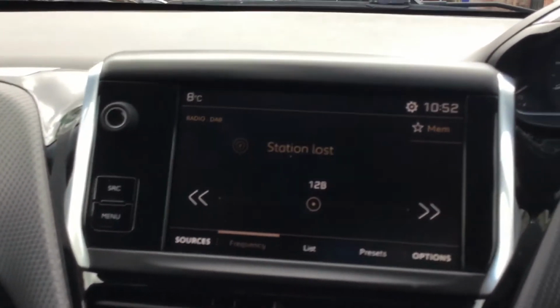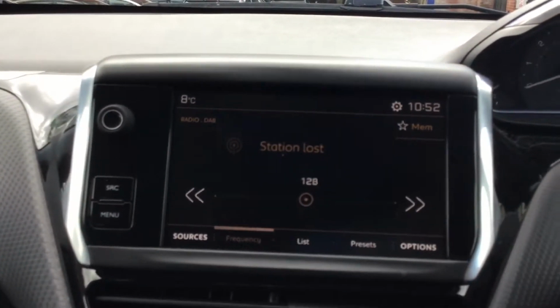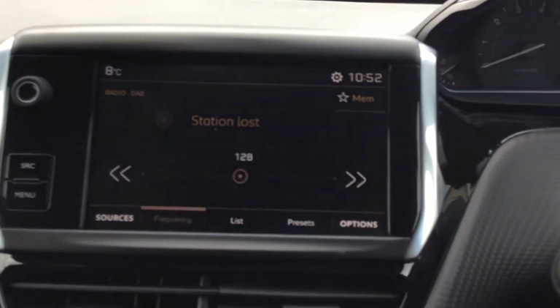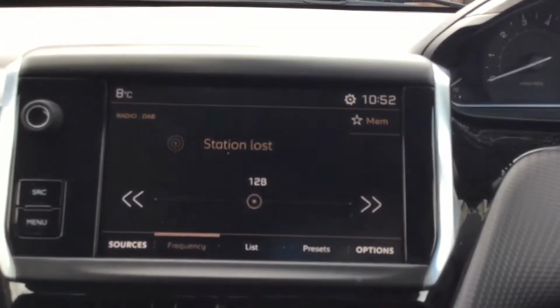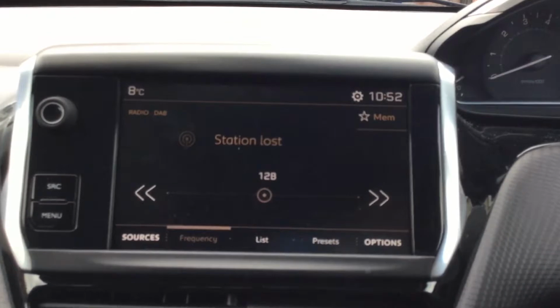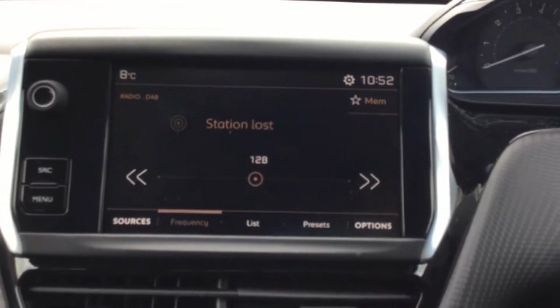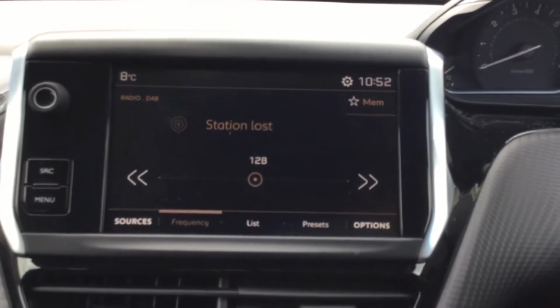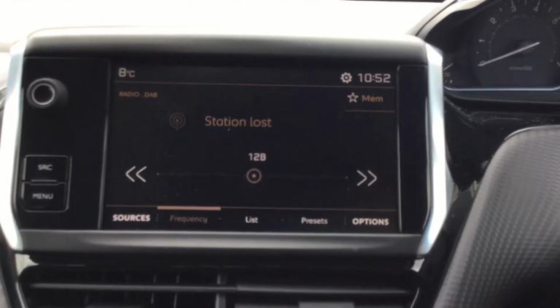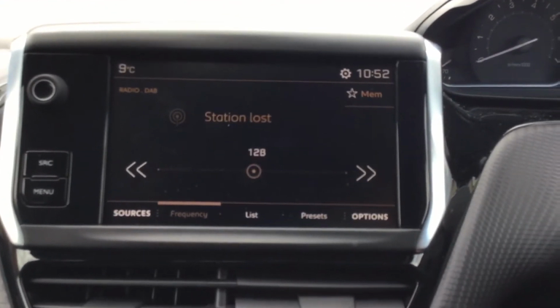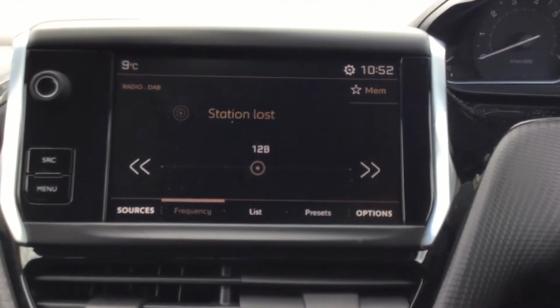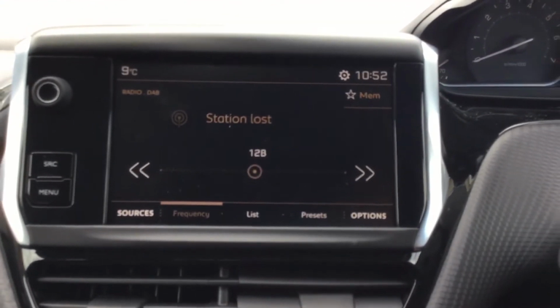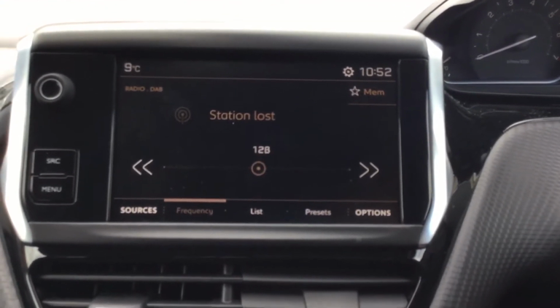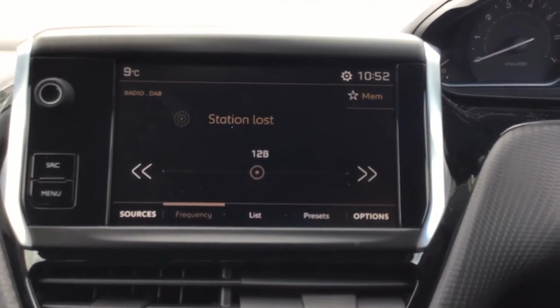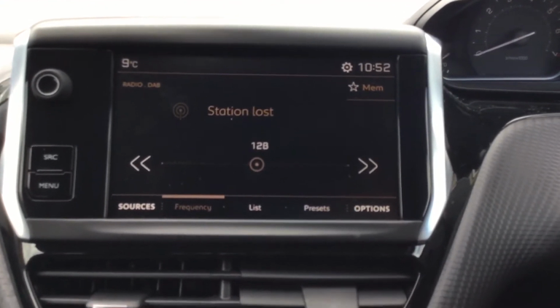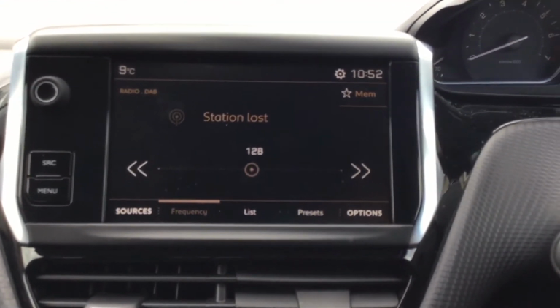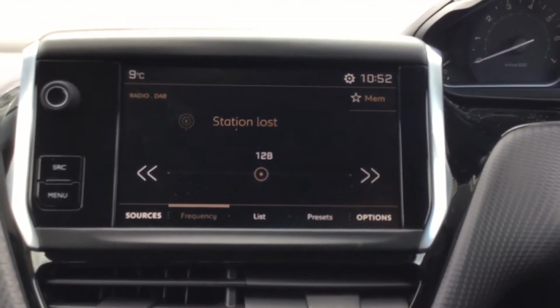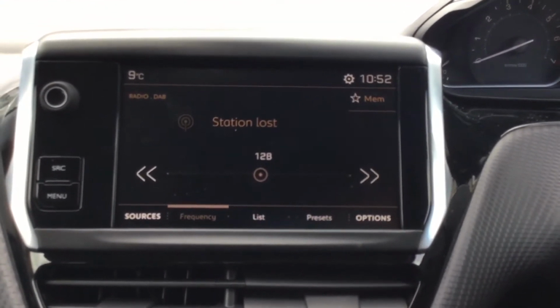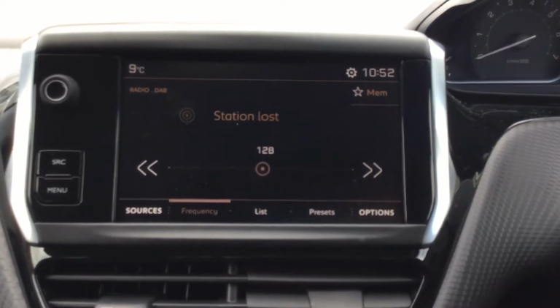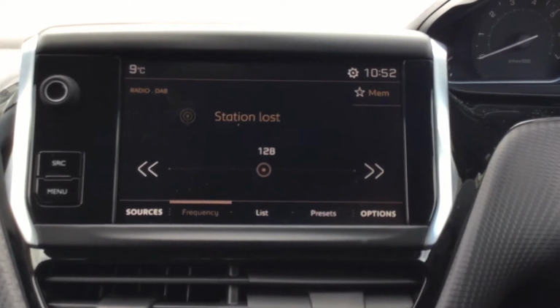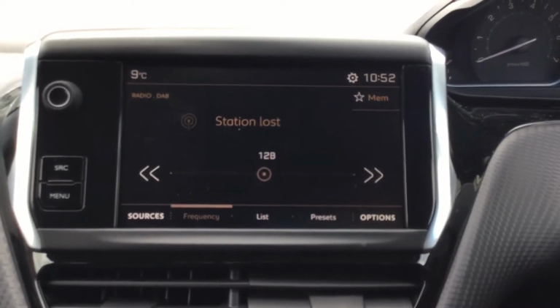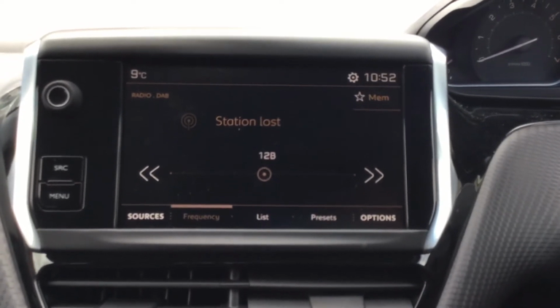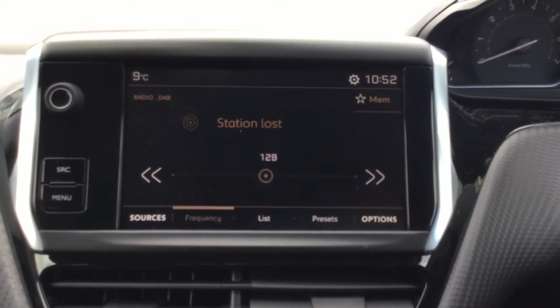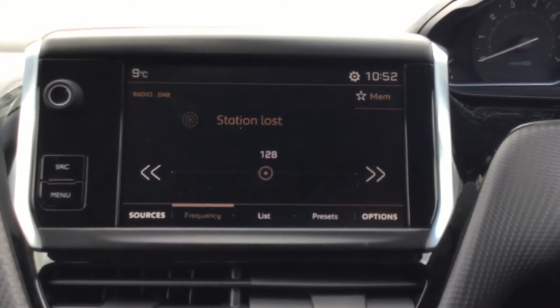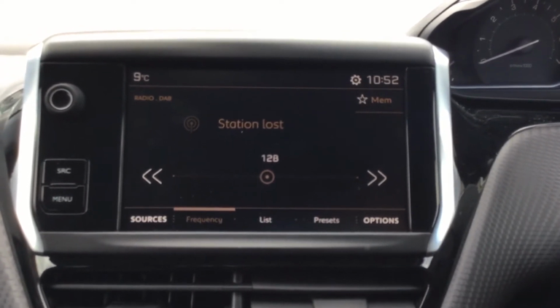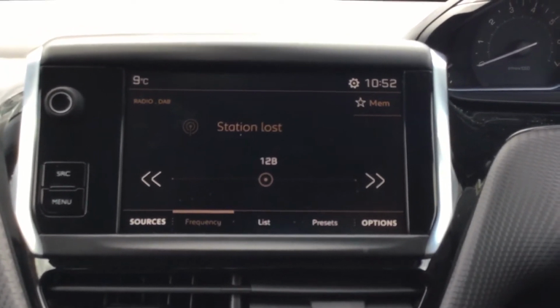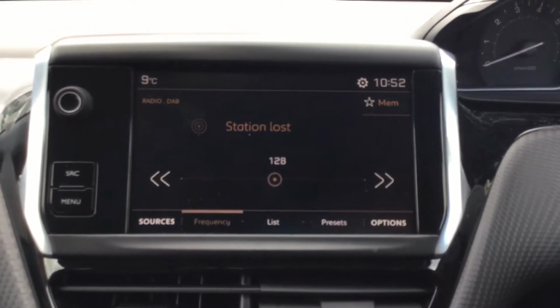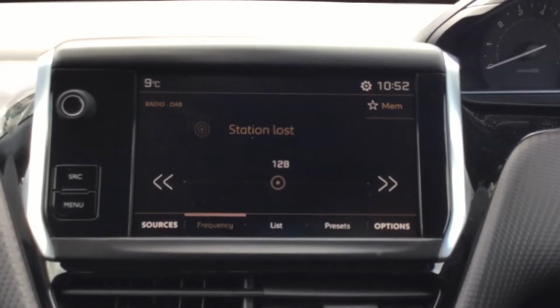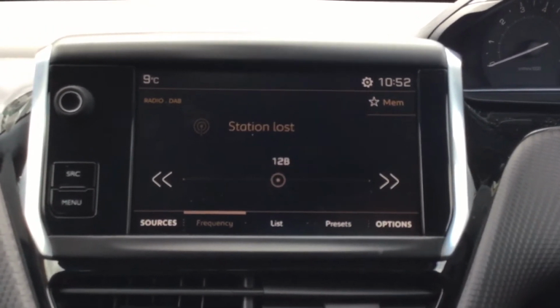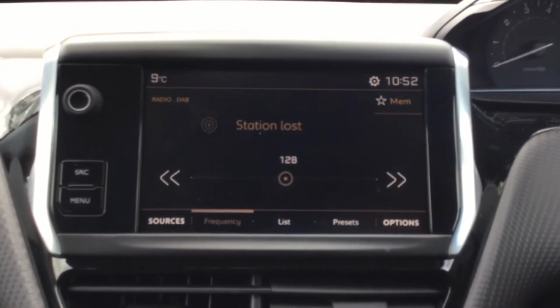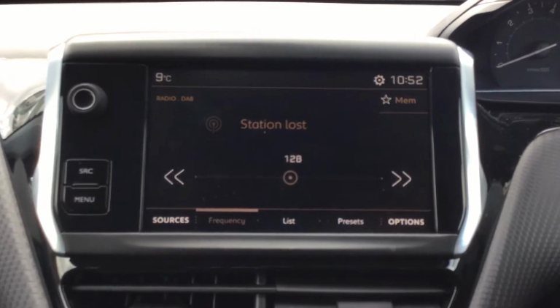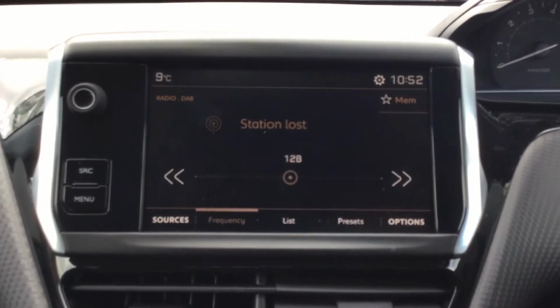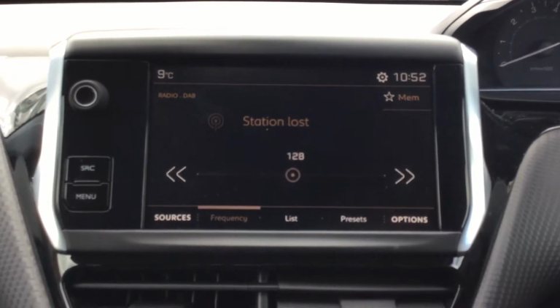So the first thing you do get on the touchscreen is your digital radio, which is good because it means you'd be able to listen to a wider range of radio stations. It does also come with Bluetooth, so if you wanted to listen to your own music you do also have that option as well.